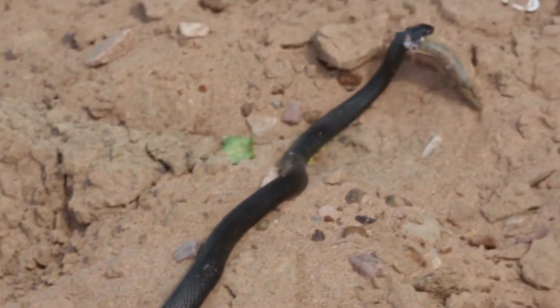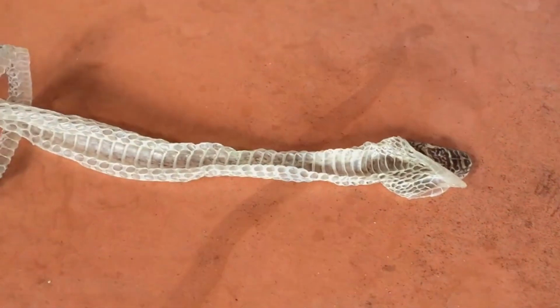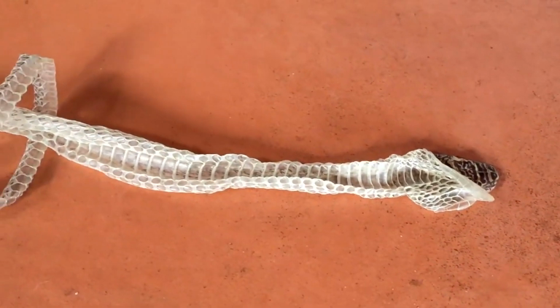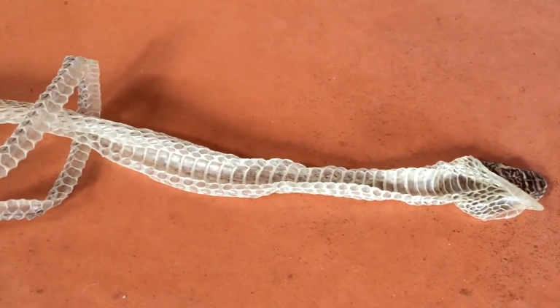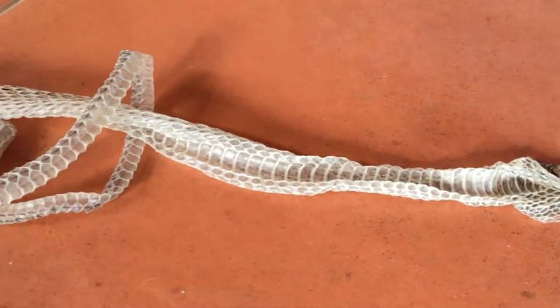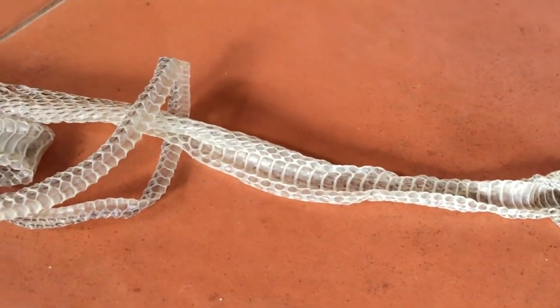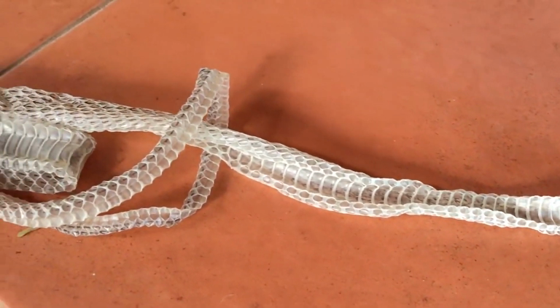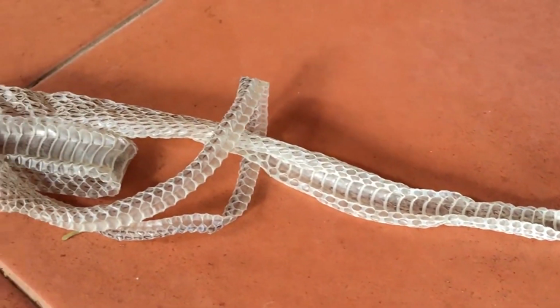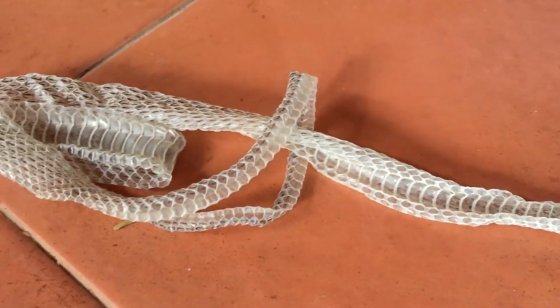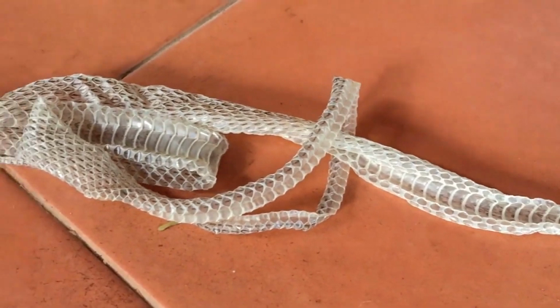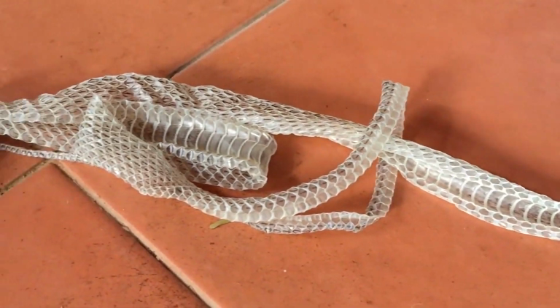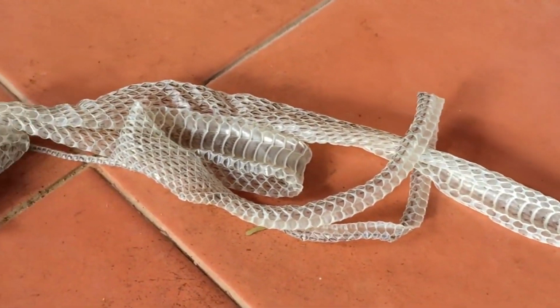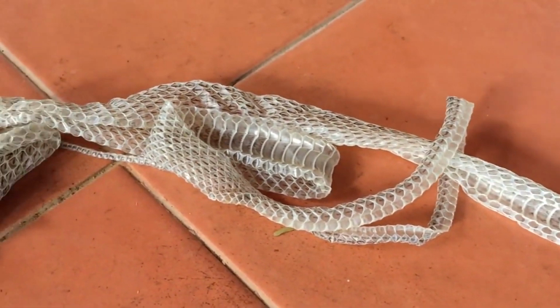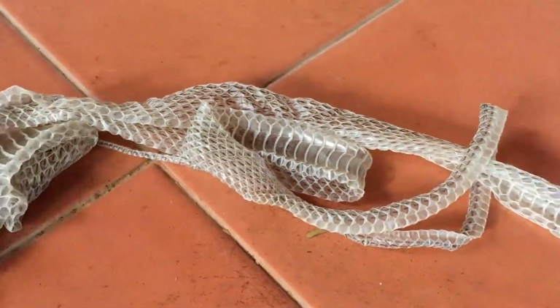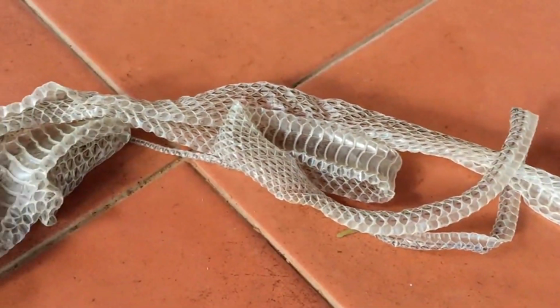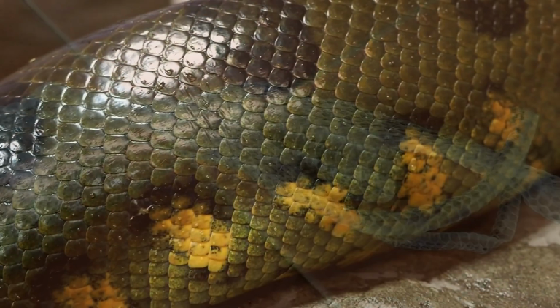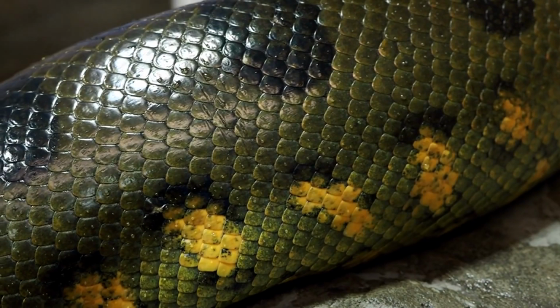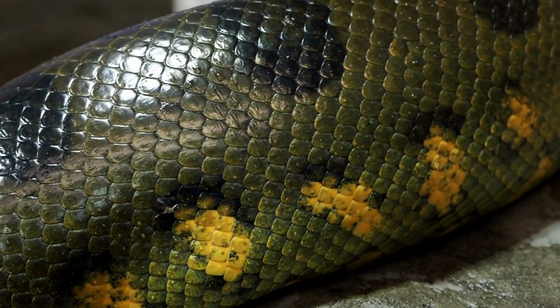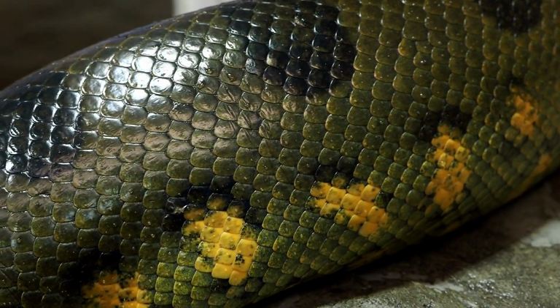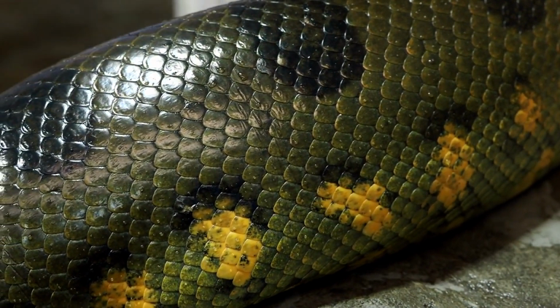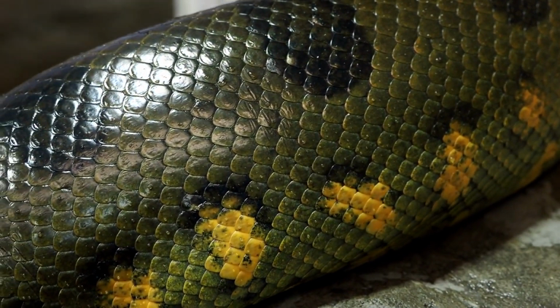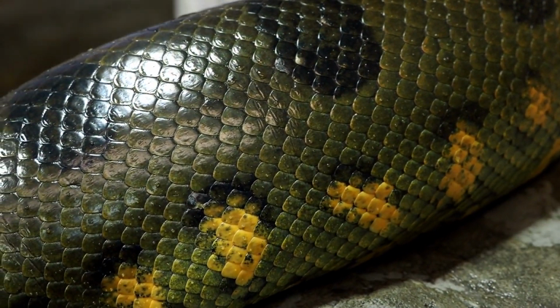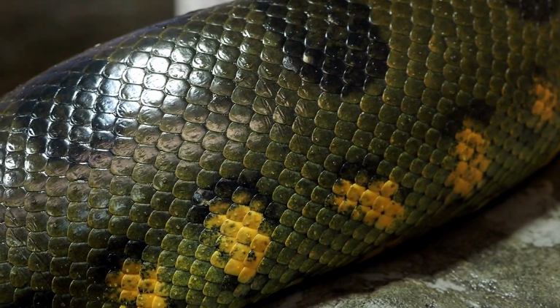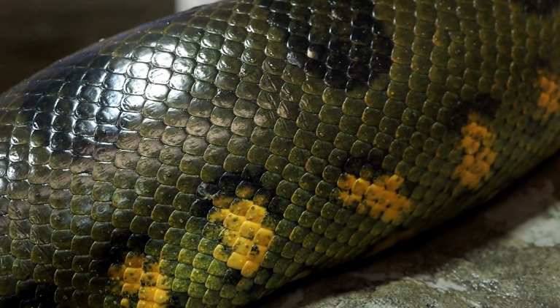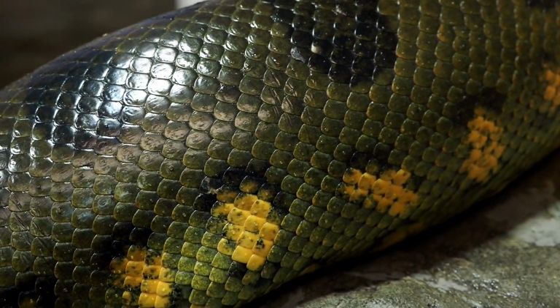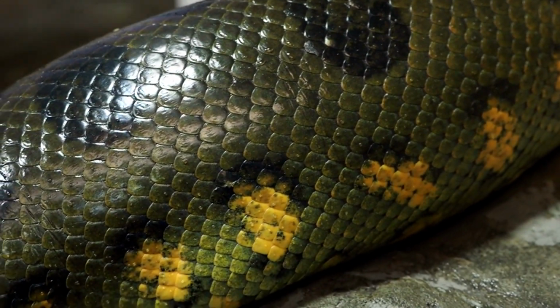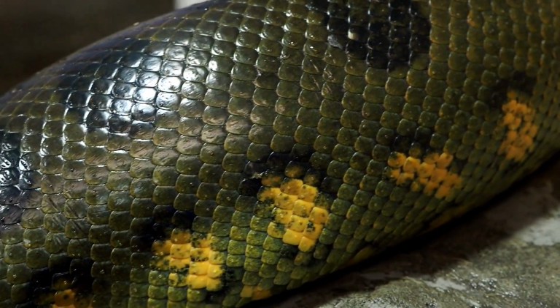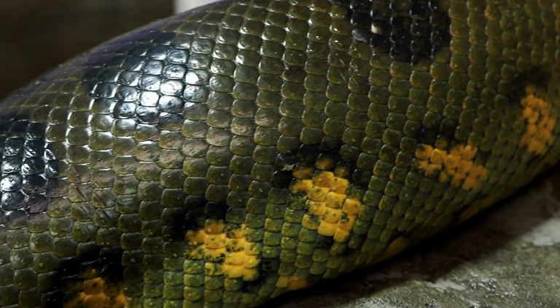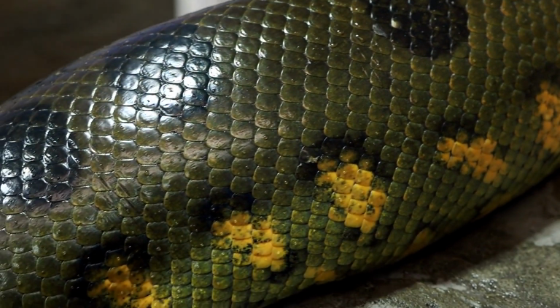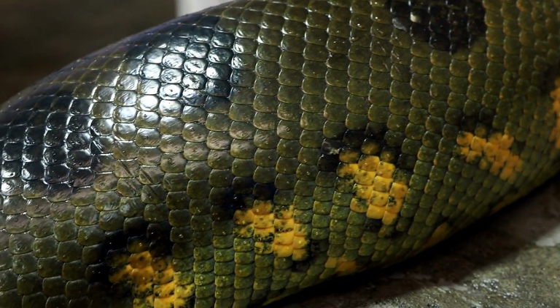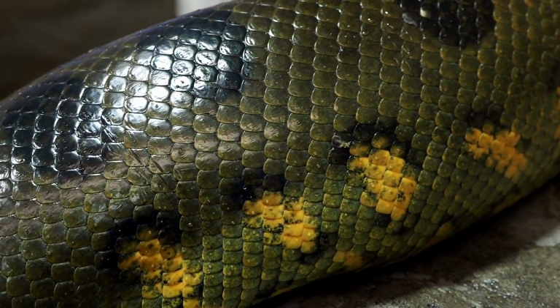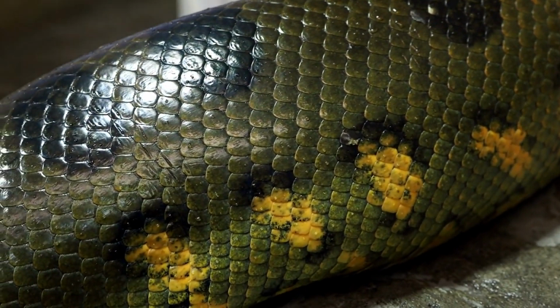Snakes also shed their skin periodically to grow and replace damaged skin. Some larger snake species, such as pythons and anacondas, can even consume prey as big as deer or antelopes.